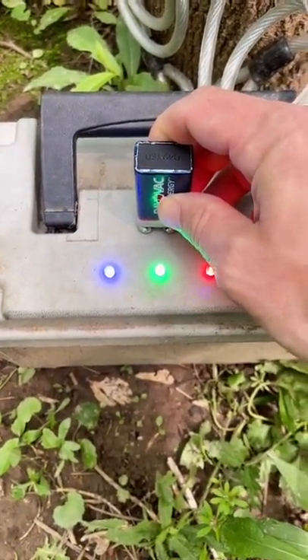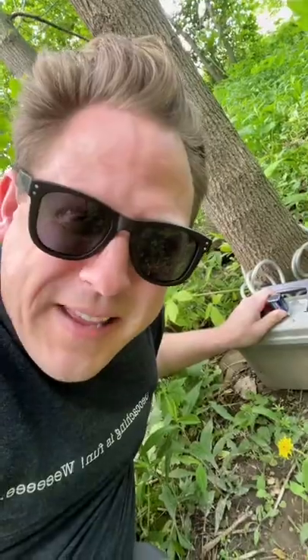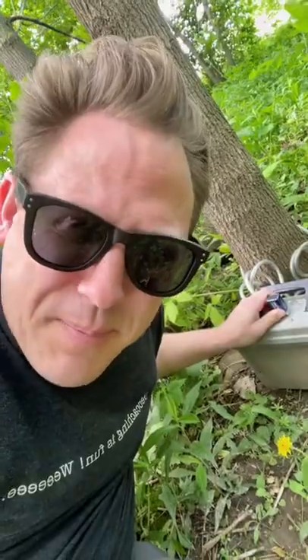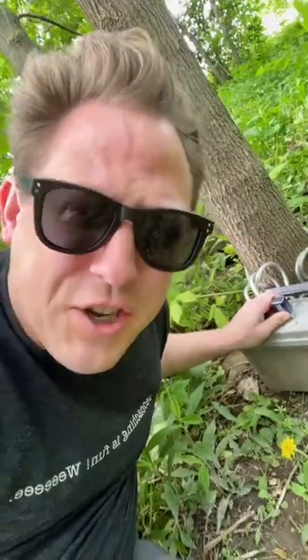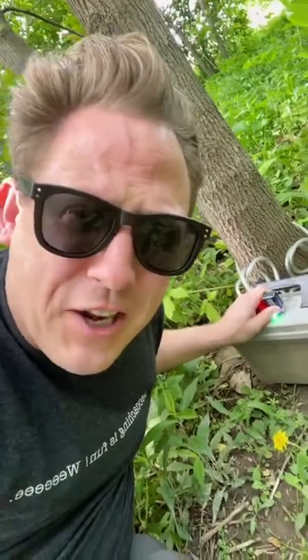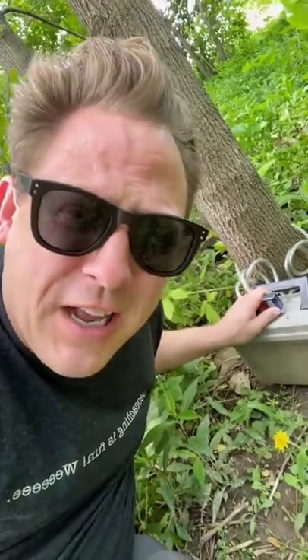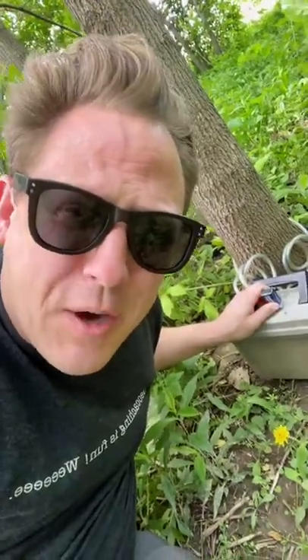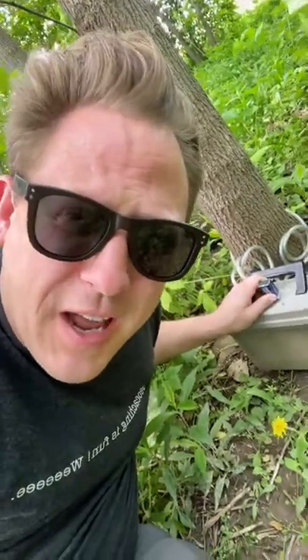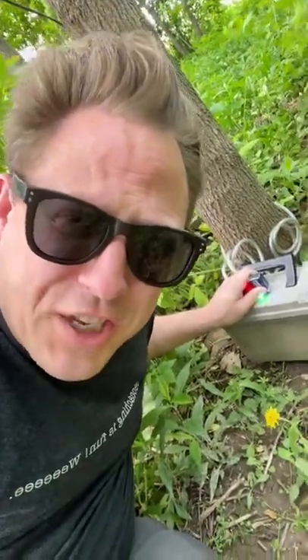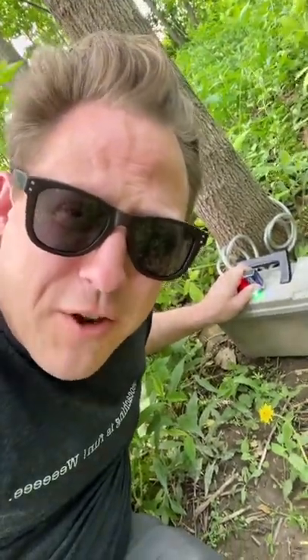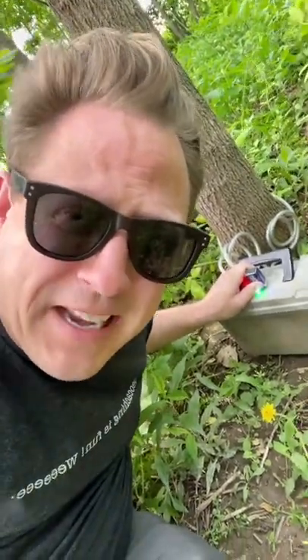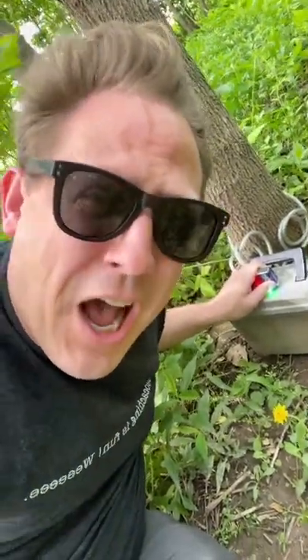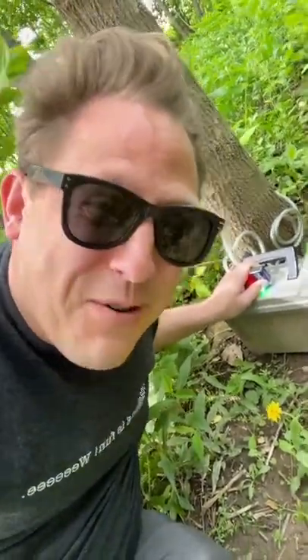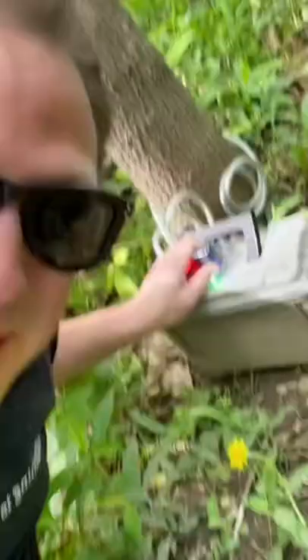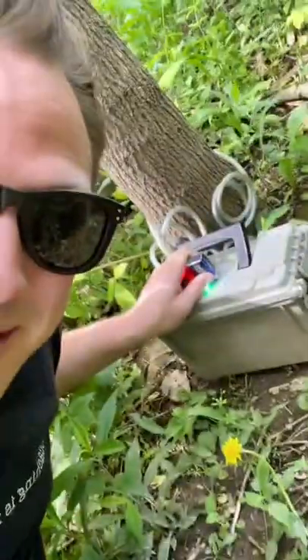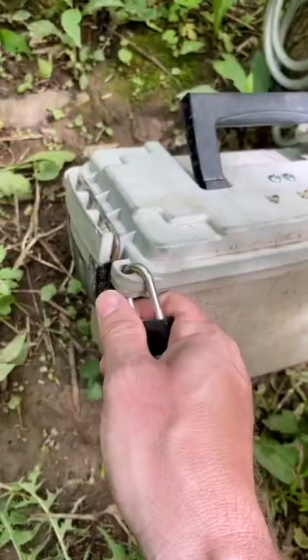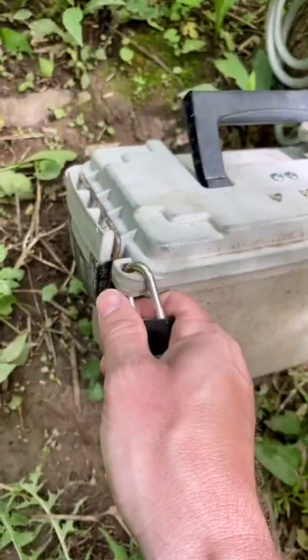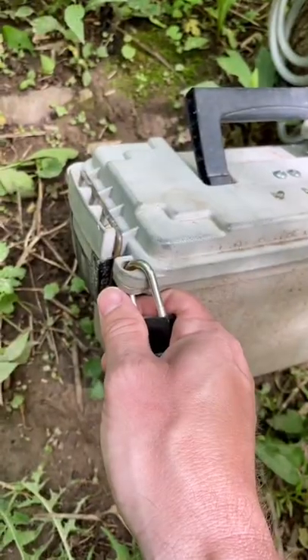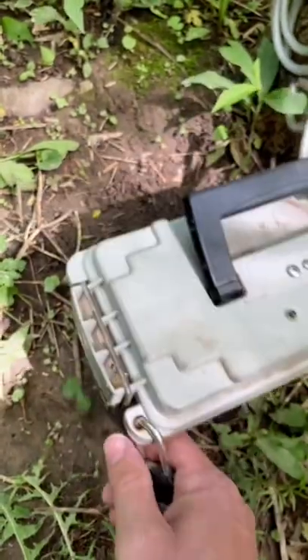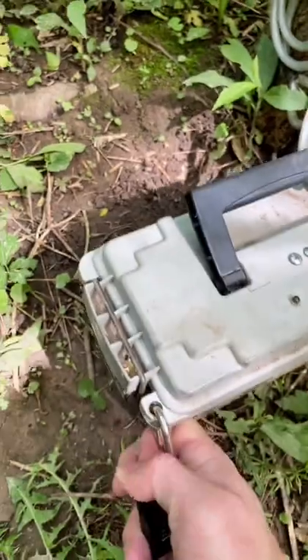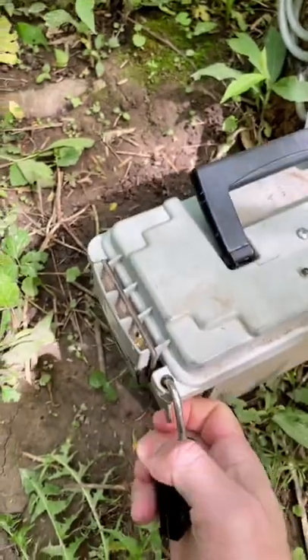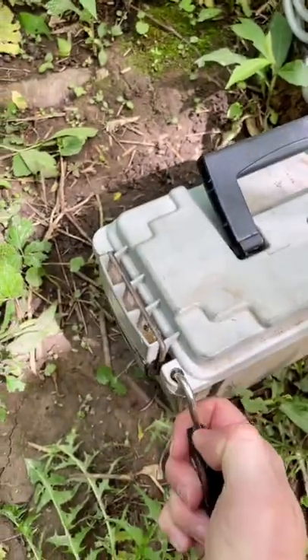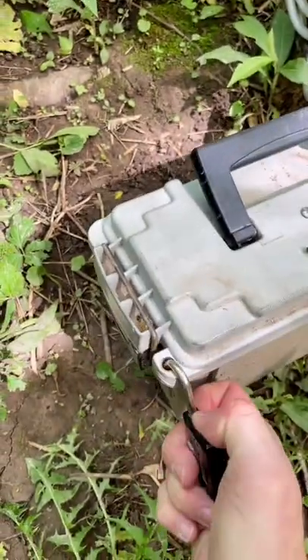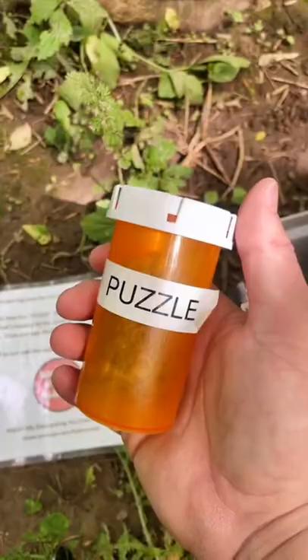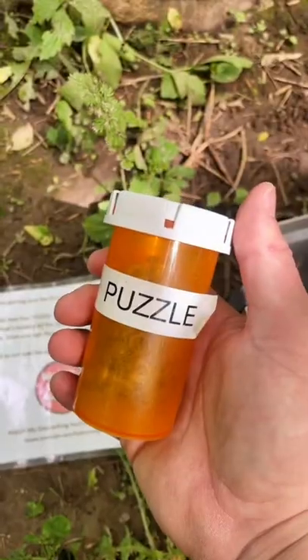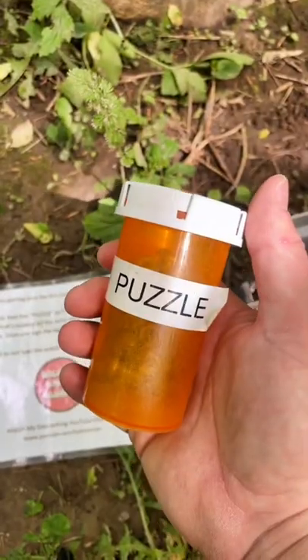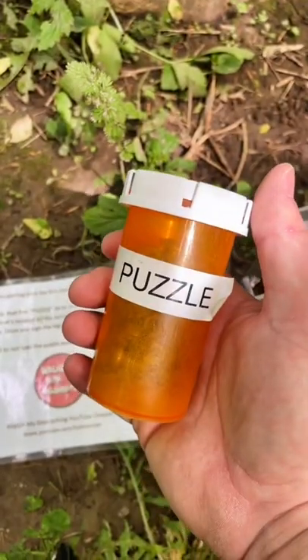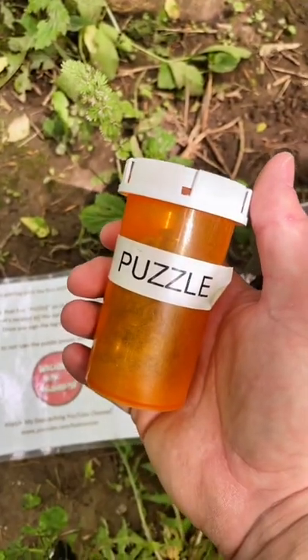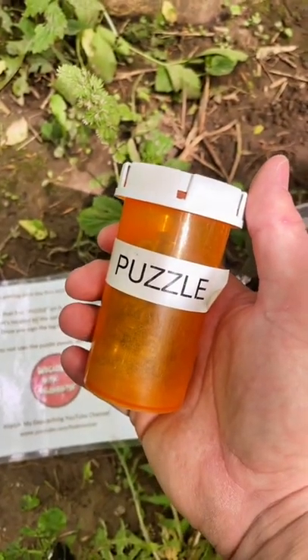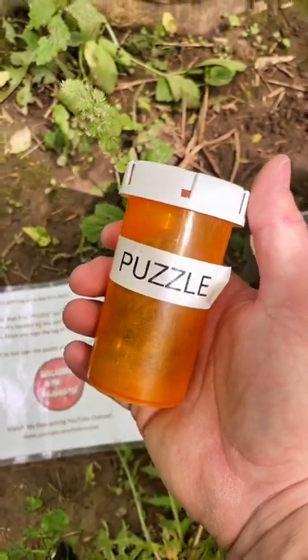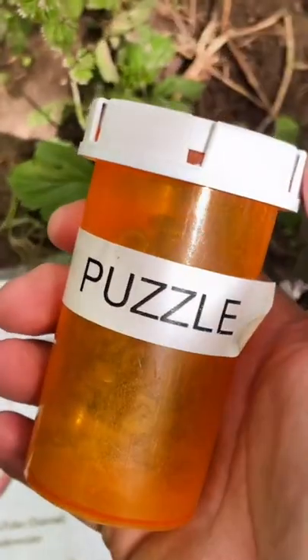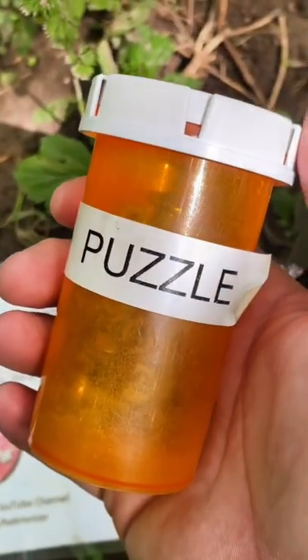On the cache page, there's a little description of each color meaning a certain number. Moment of truth. Yes! Oh no, there's more involved. I gotta solve another puzzle.